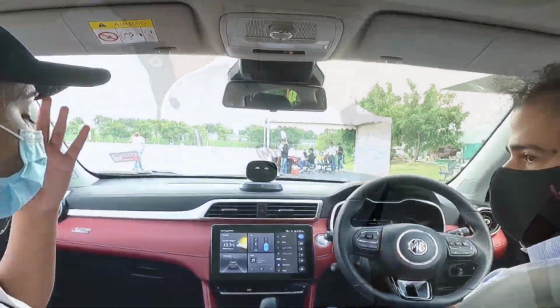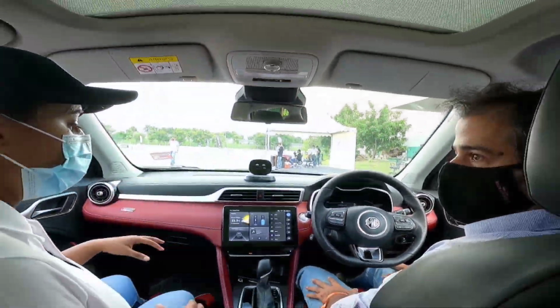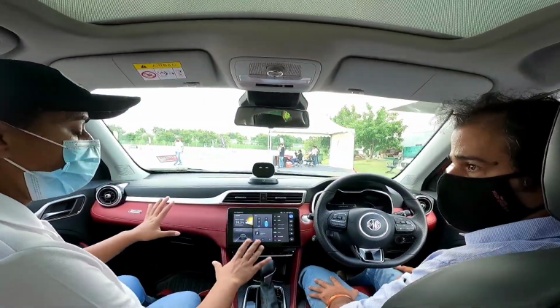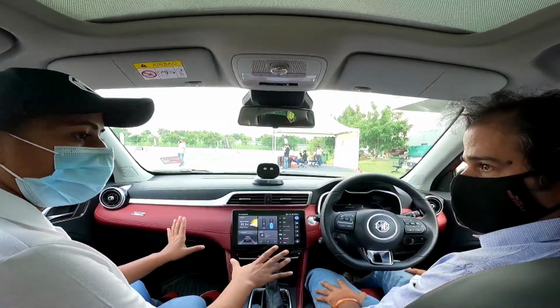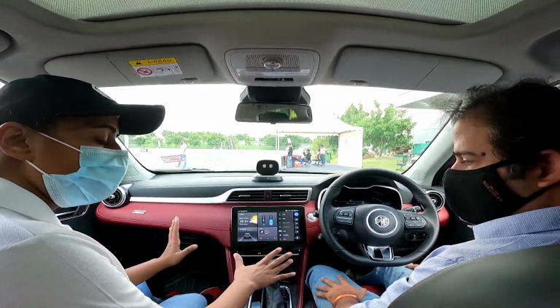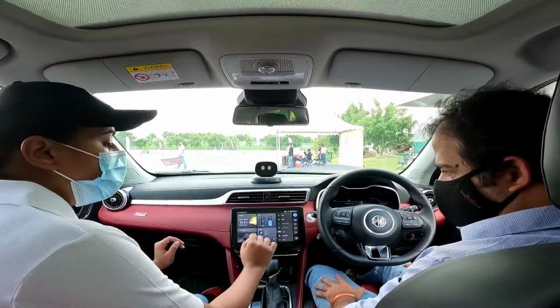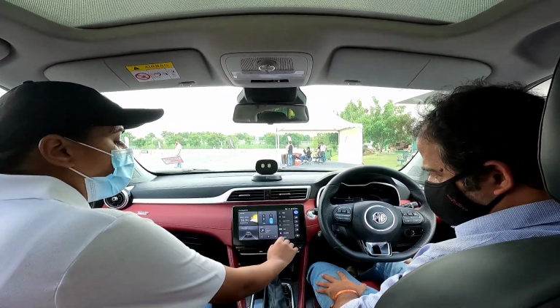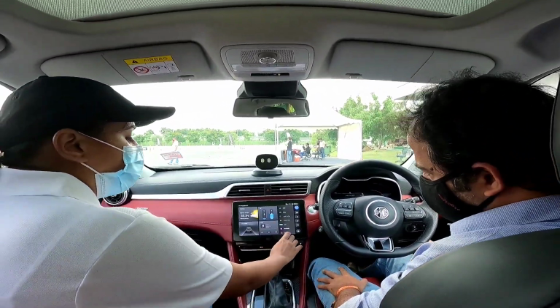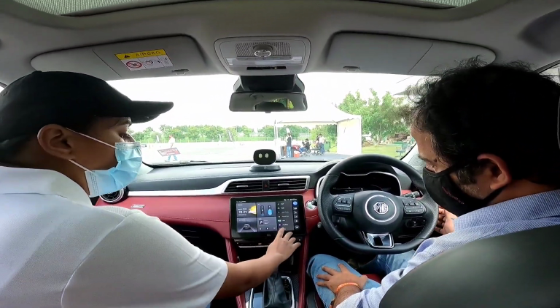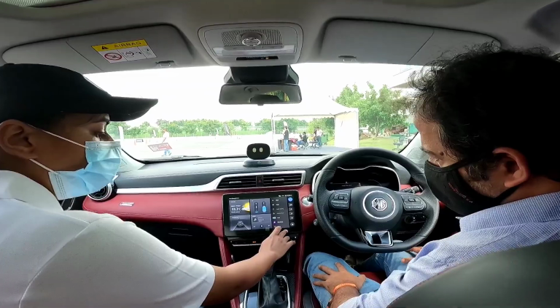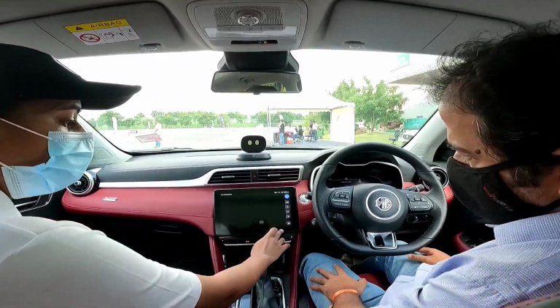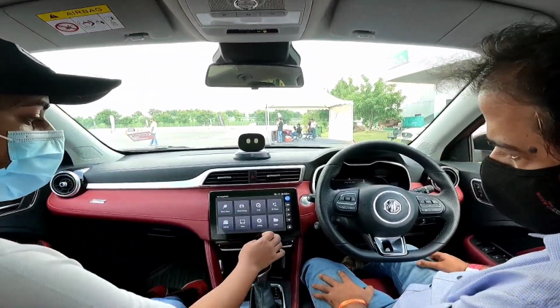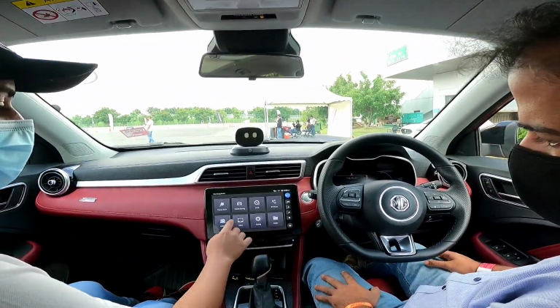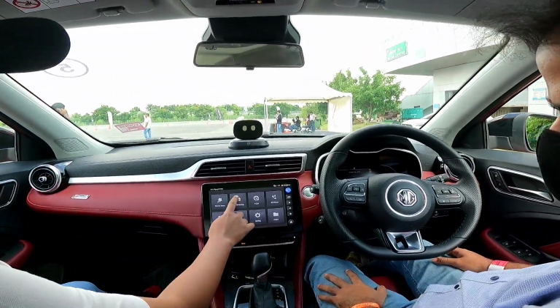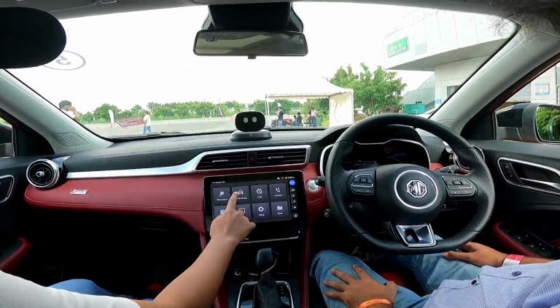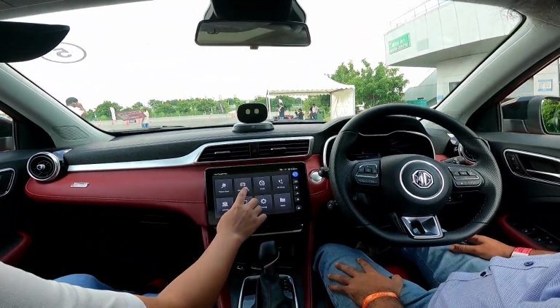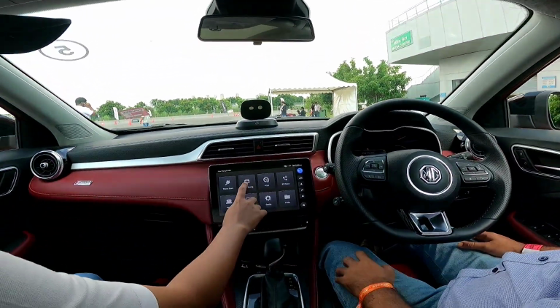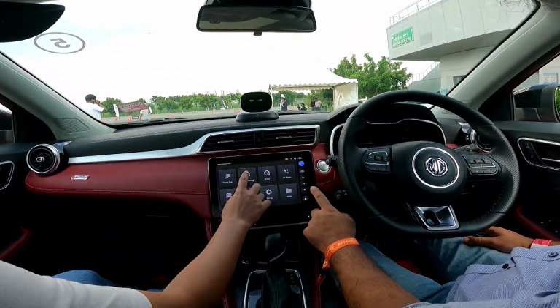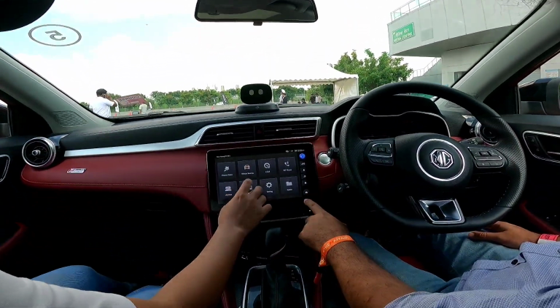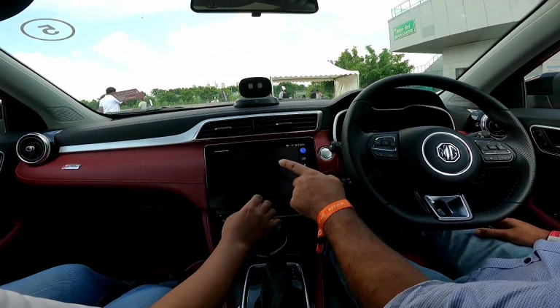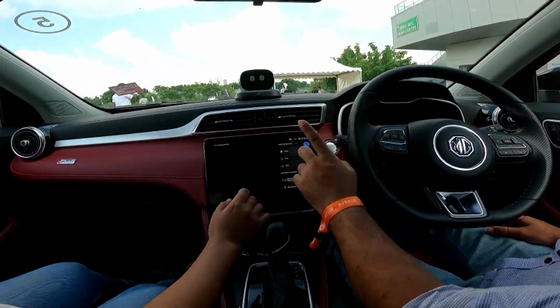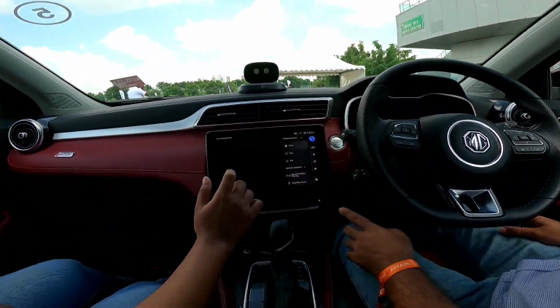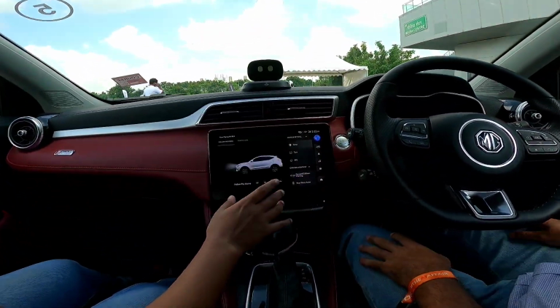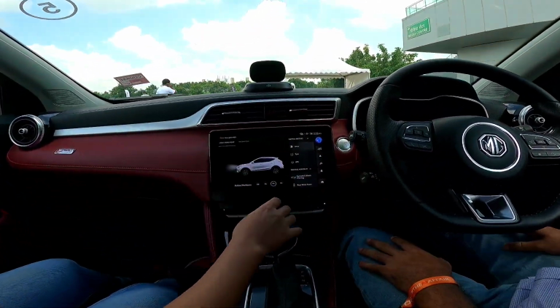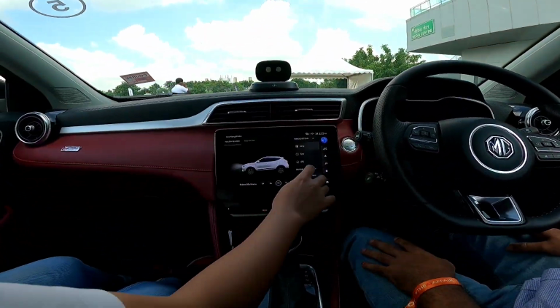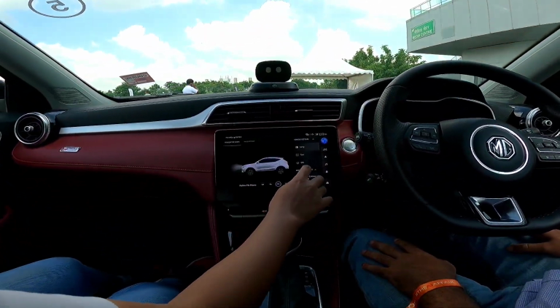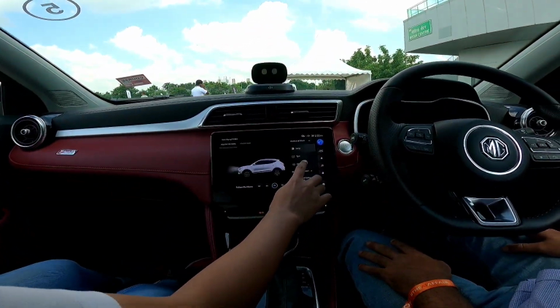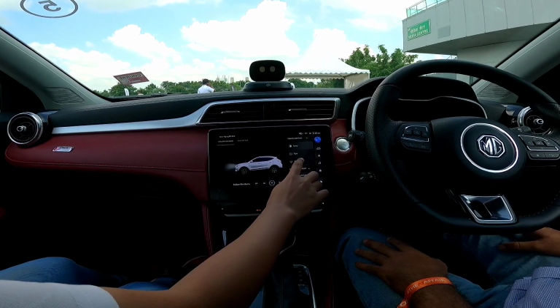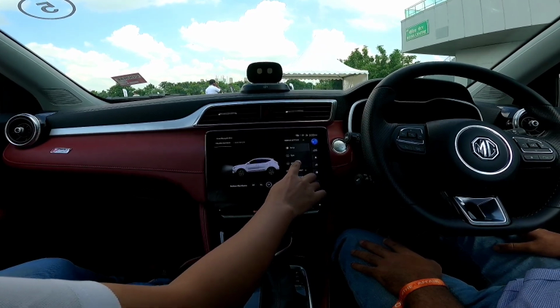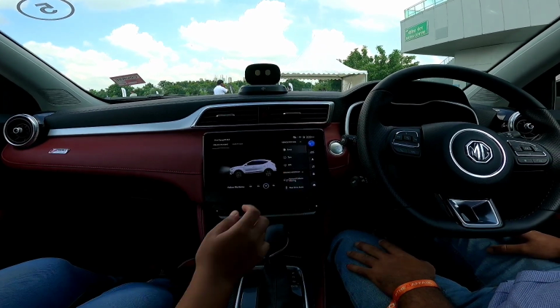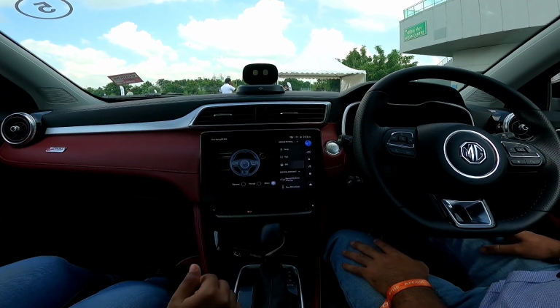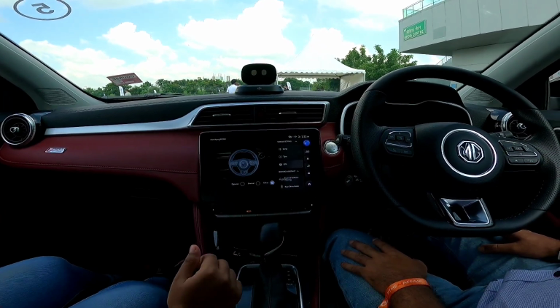This is the home screen. You go on Mode, you'll get Vehicle Settings. Mode and then Vehicle Settings — there is EPS.